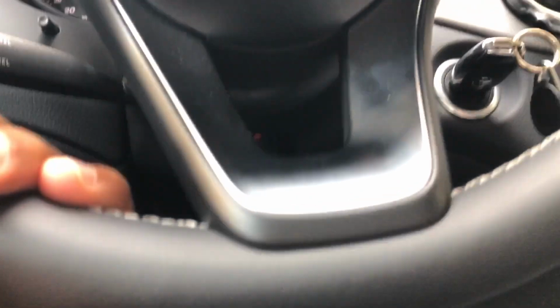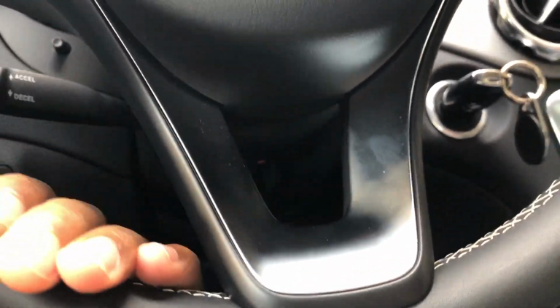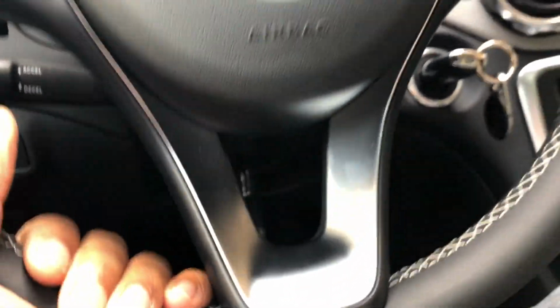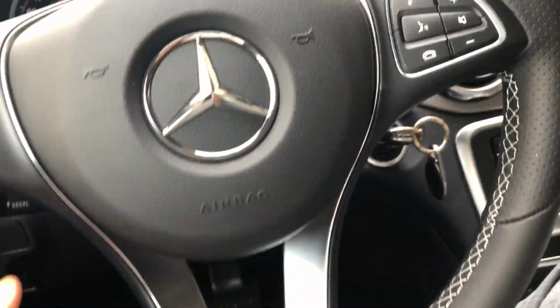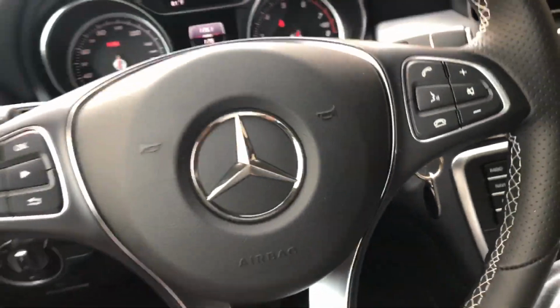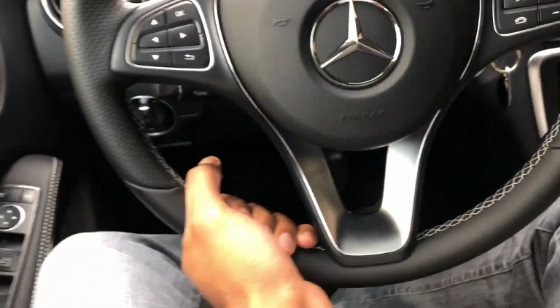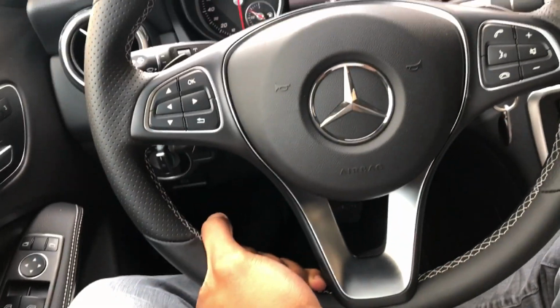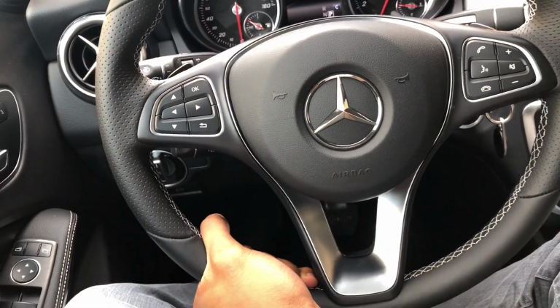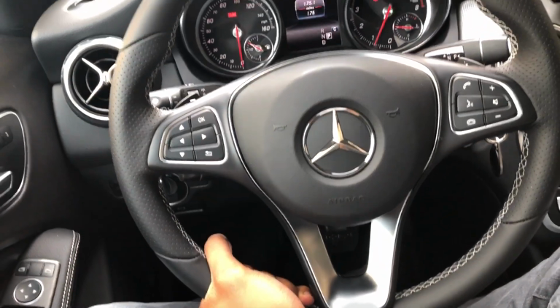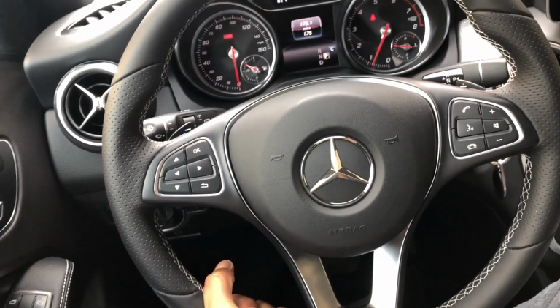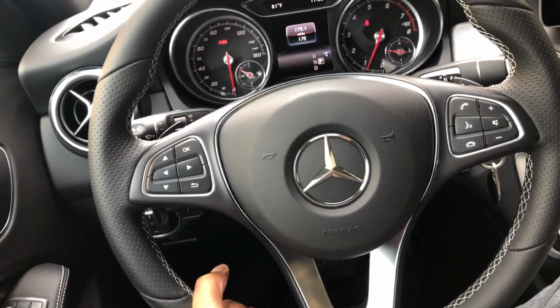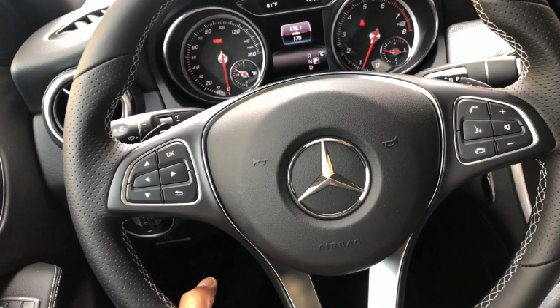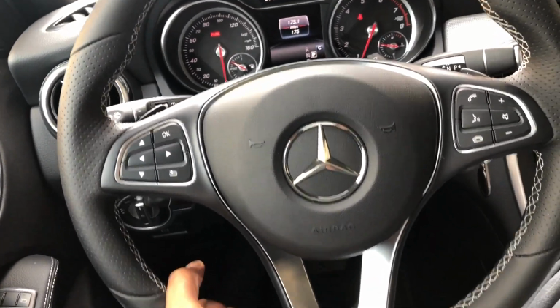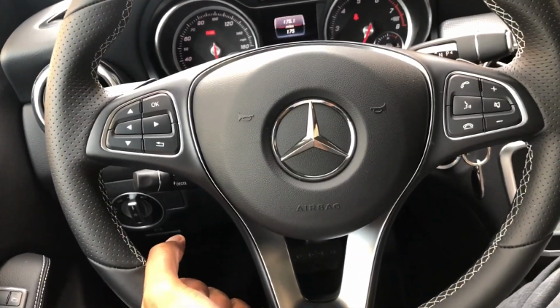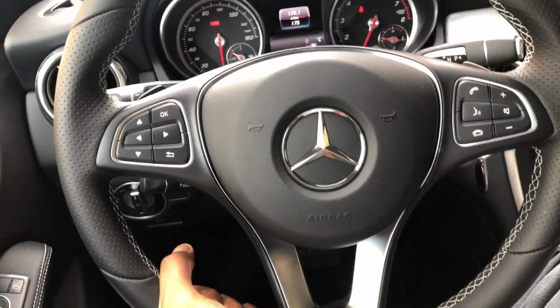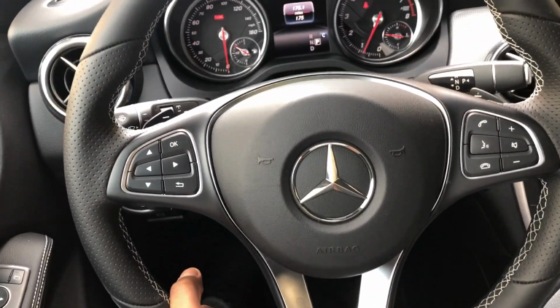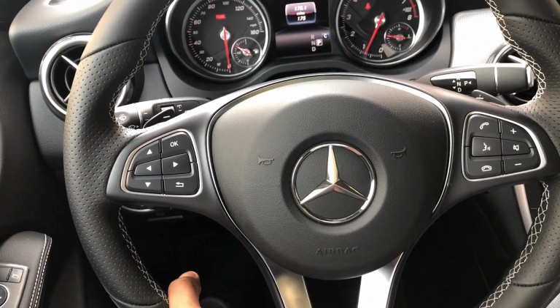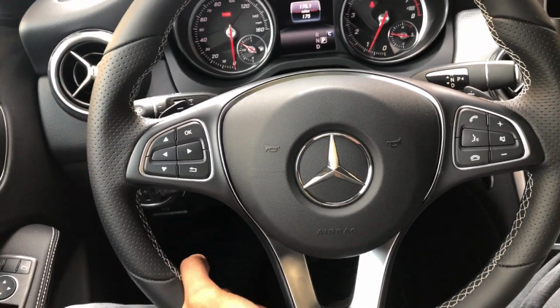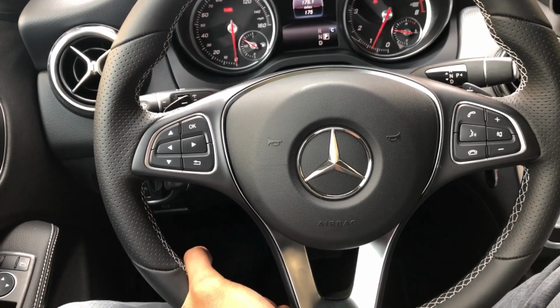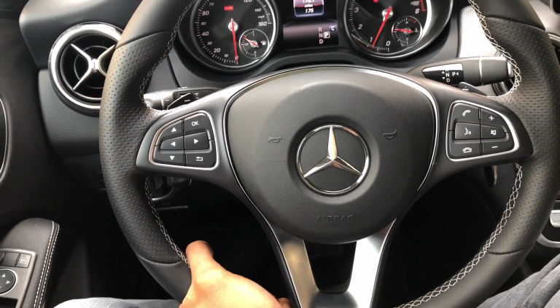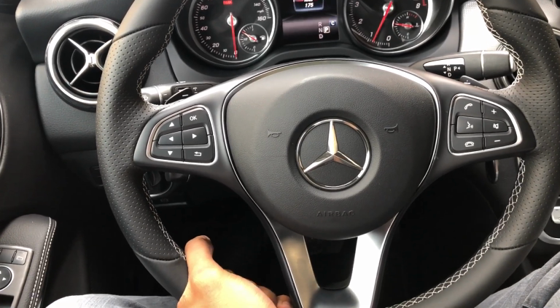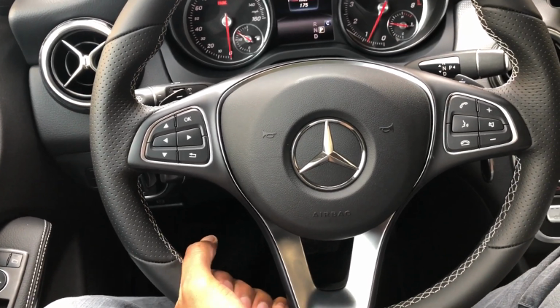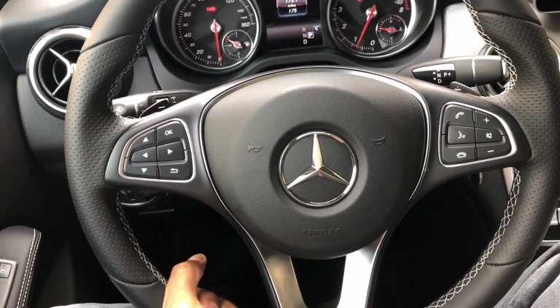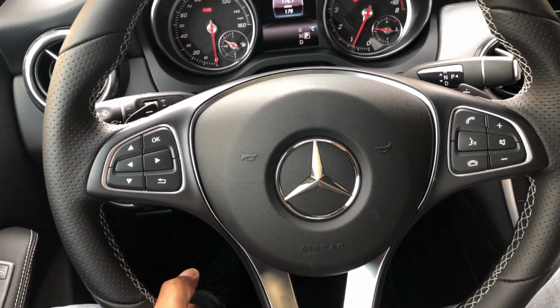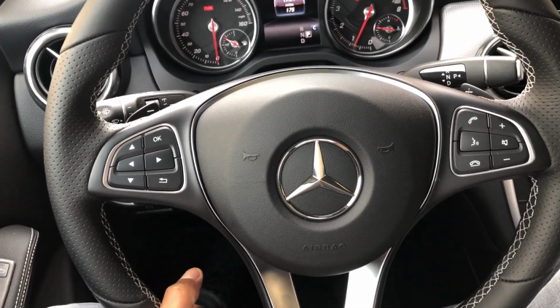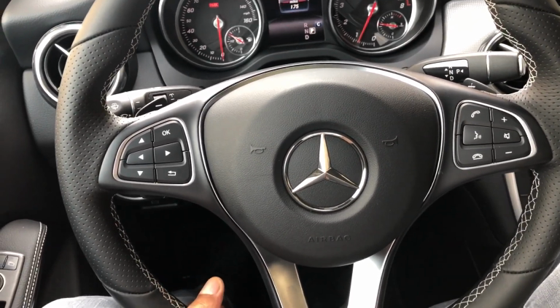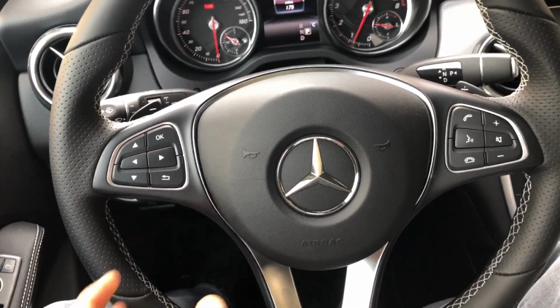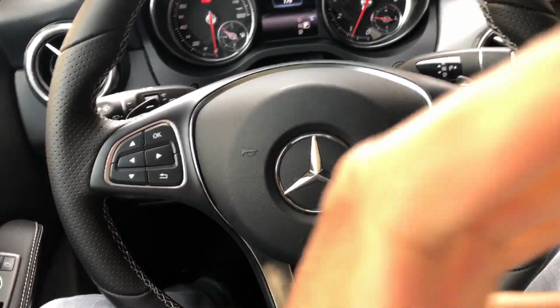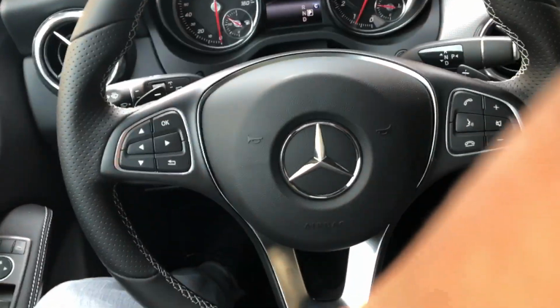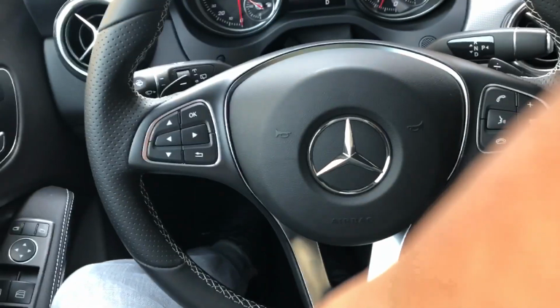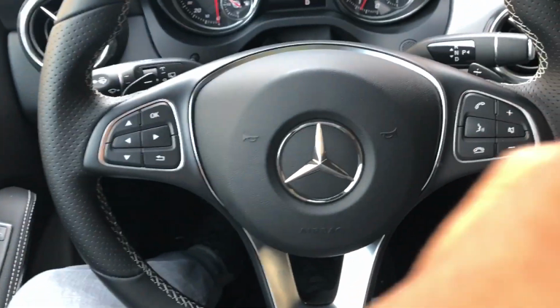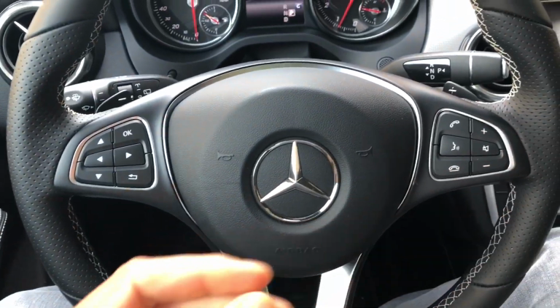I am going to pull that down and you see the steering wheel is loose. Now that it's loose, I'm able to adjust it. I can go up, down, push it forward, pull it backwards towards me — a whole bunch of stuff.